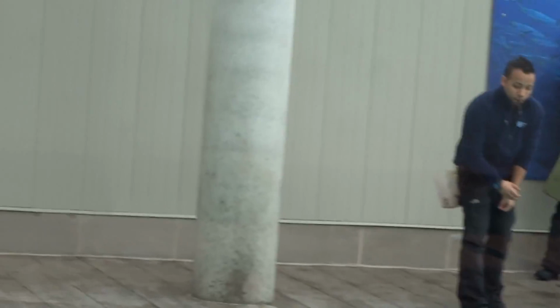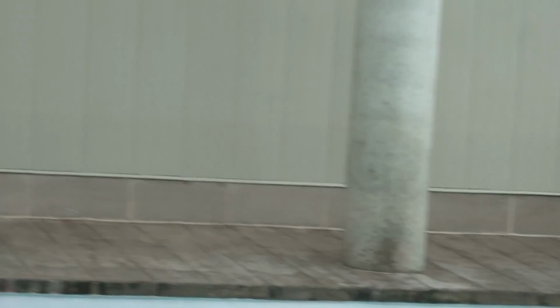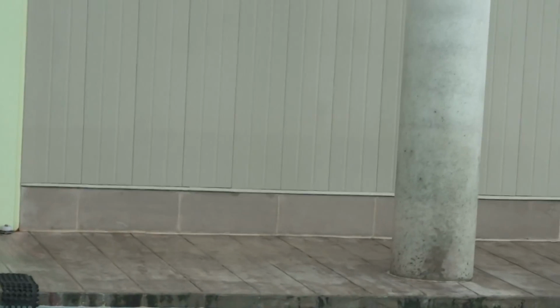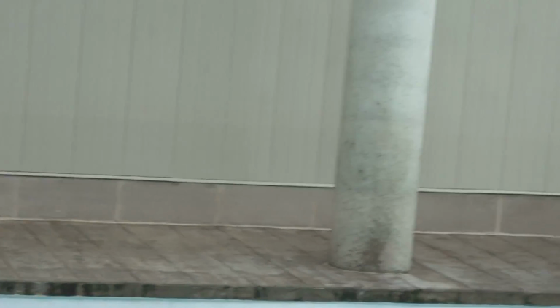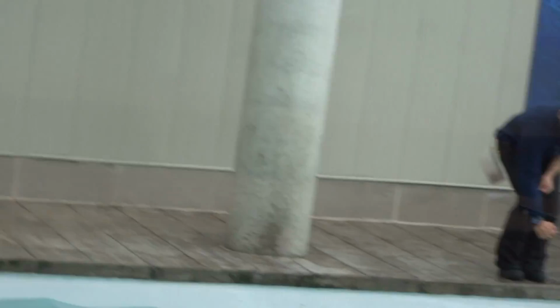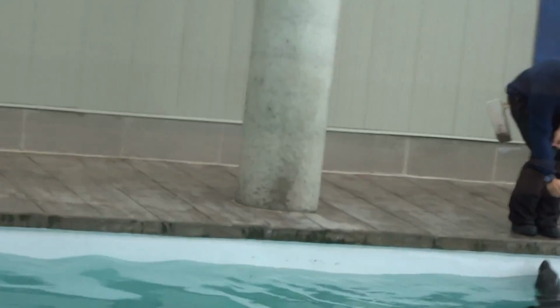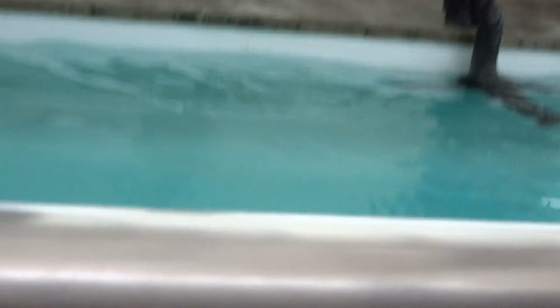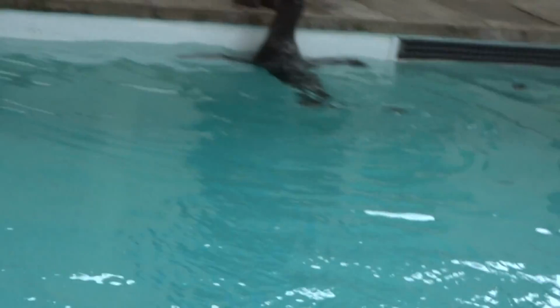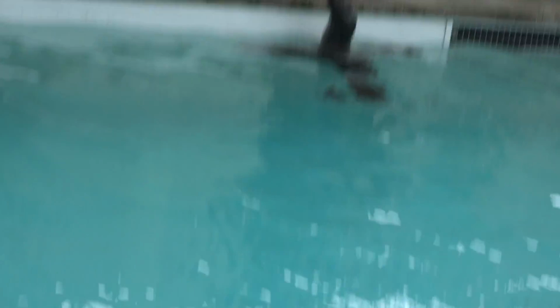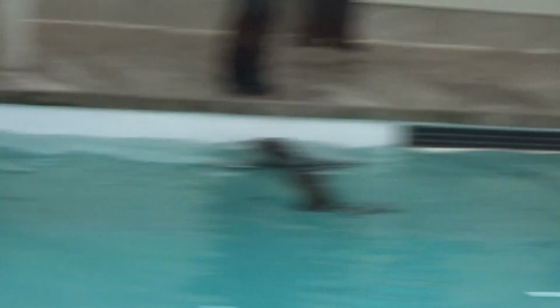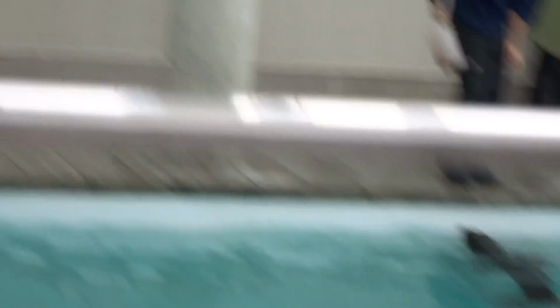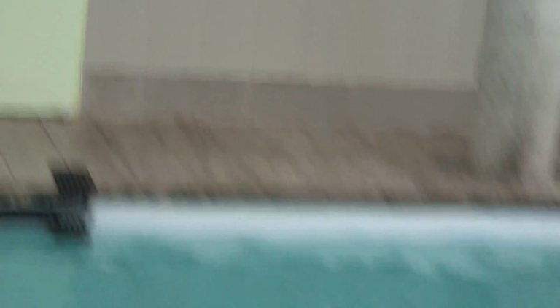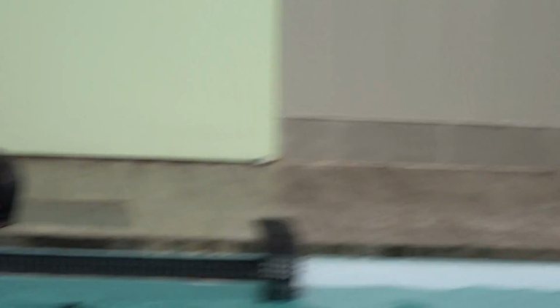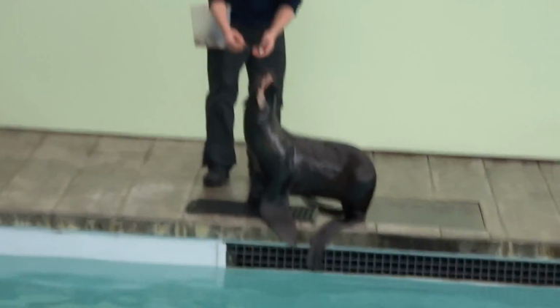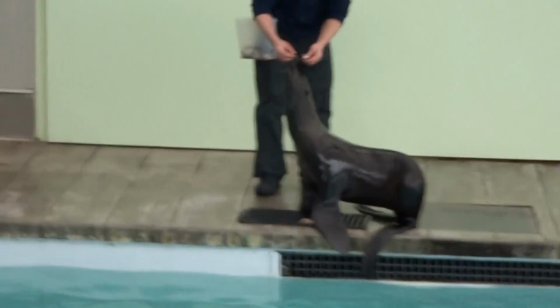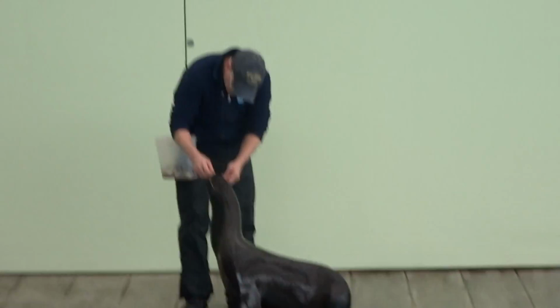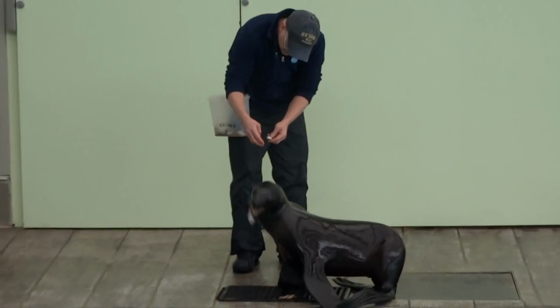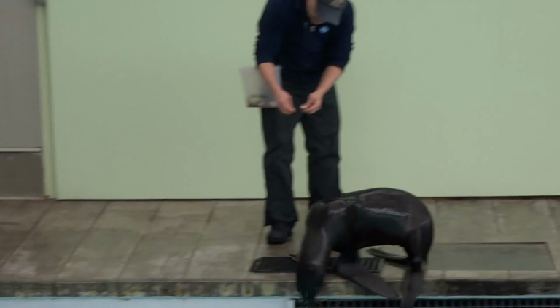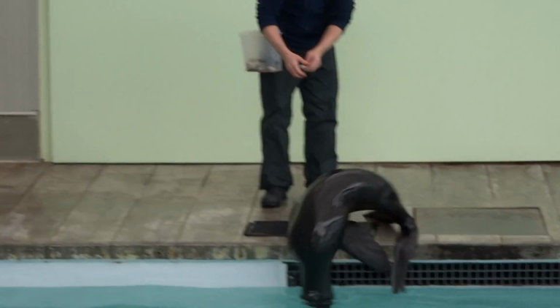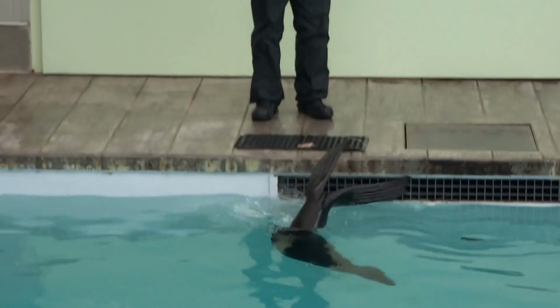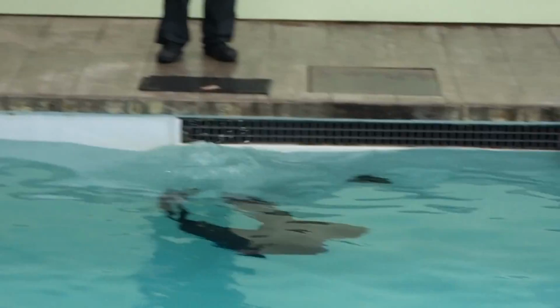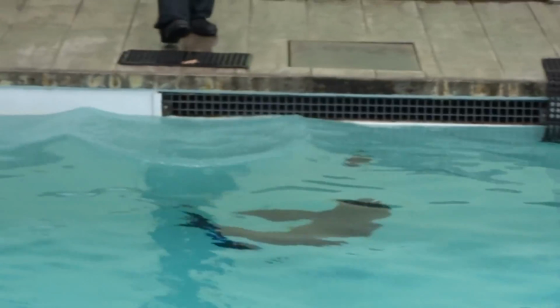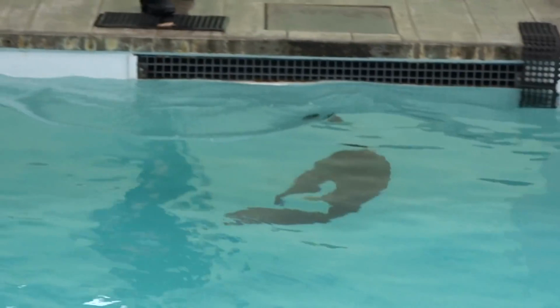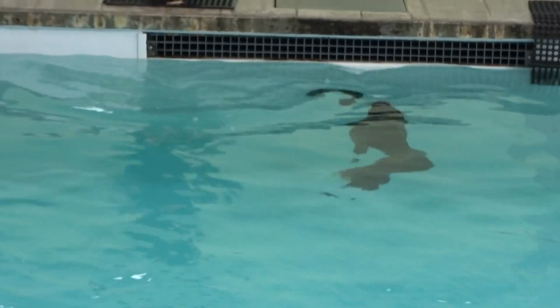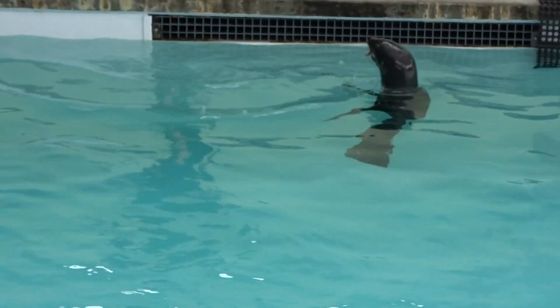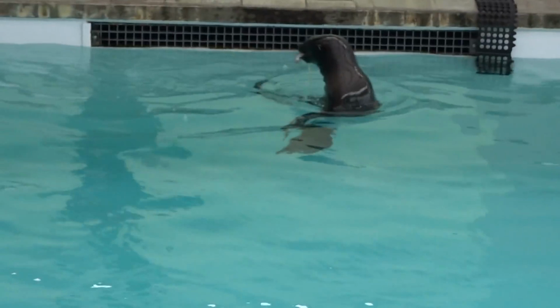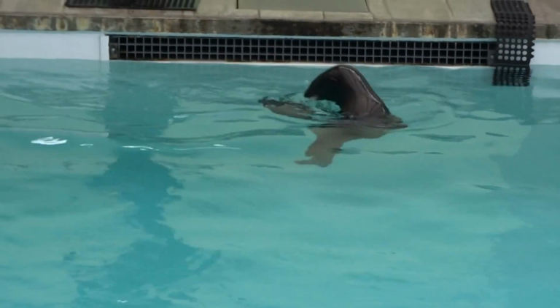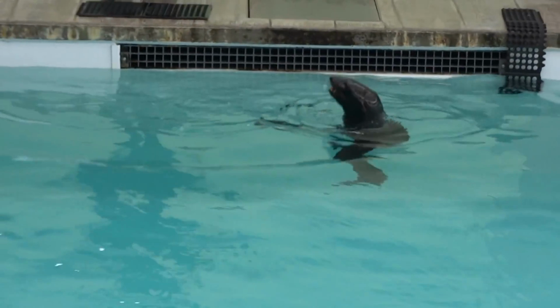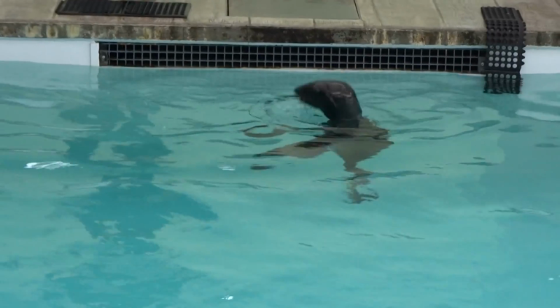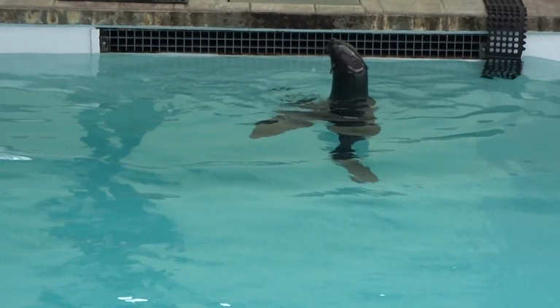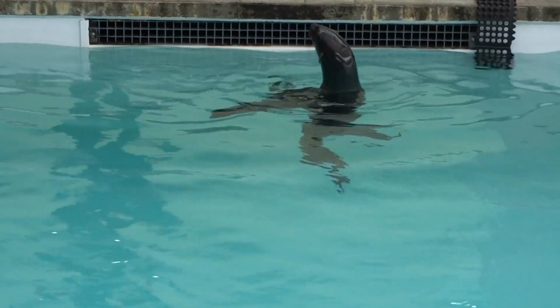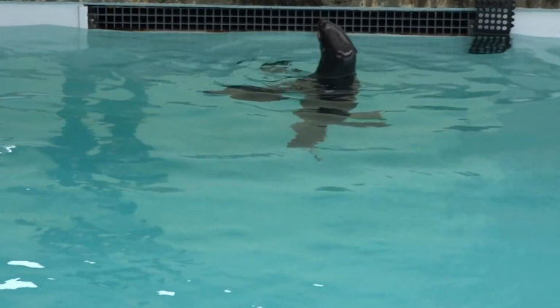By grooming, what he's actually doing is creating layers of hair within his fur. This allows water to never actually touch his skin, and that is how they stay warm in cold water.